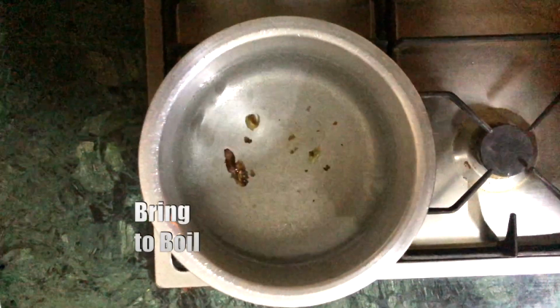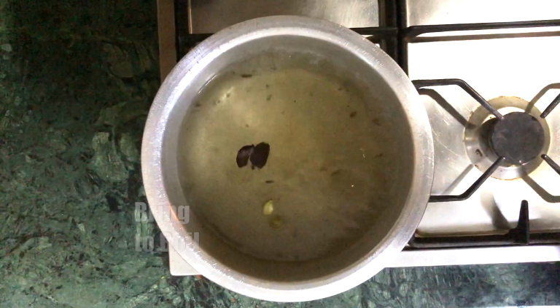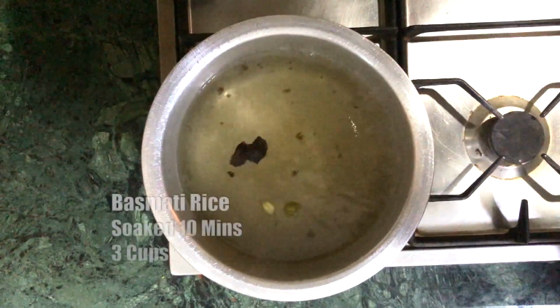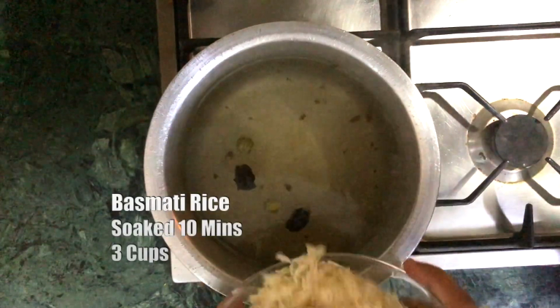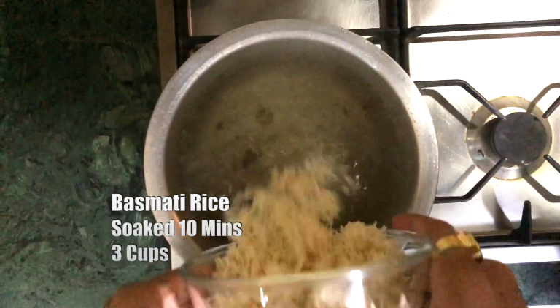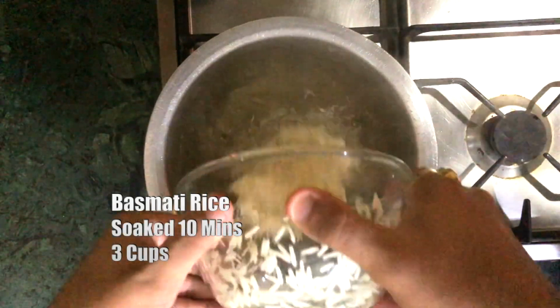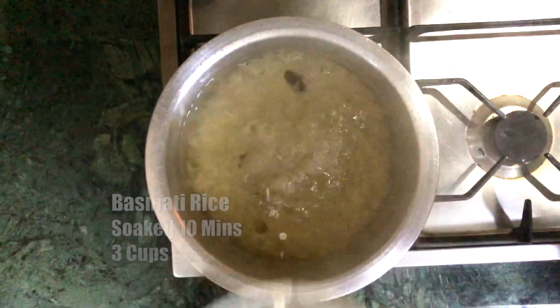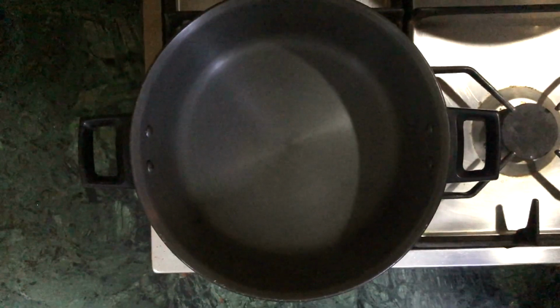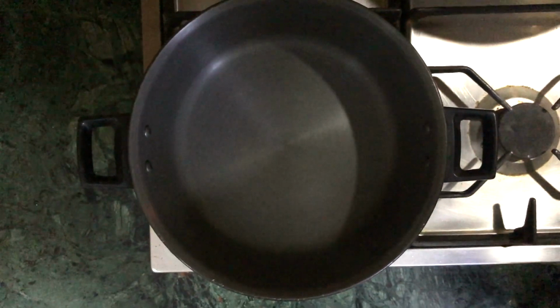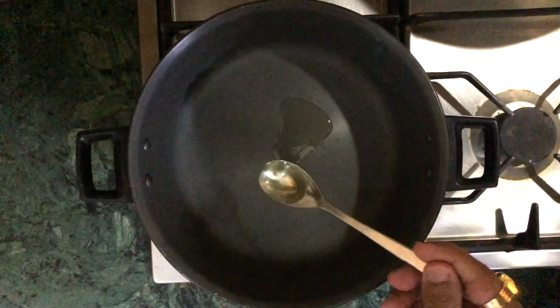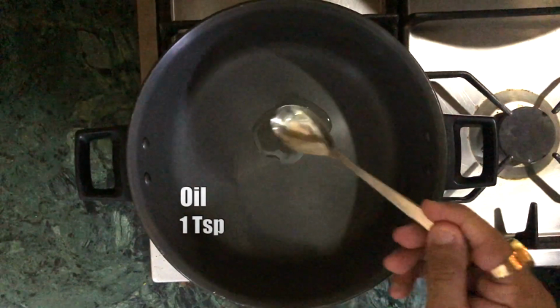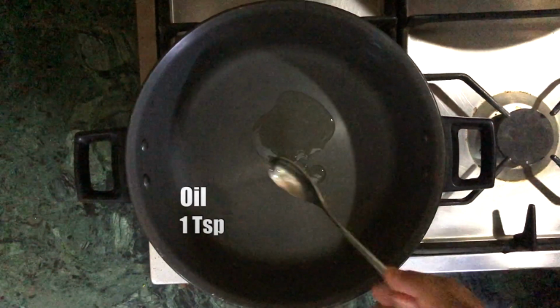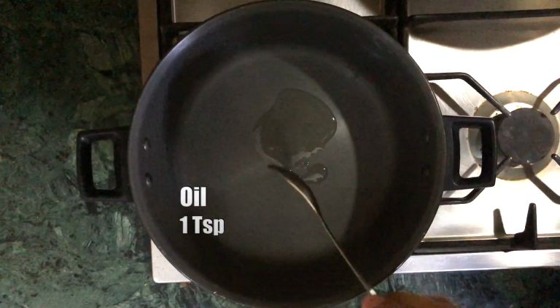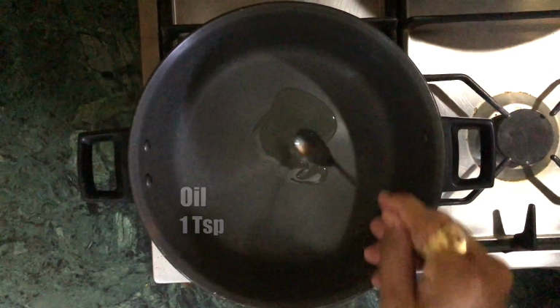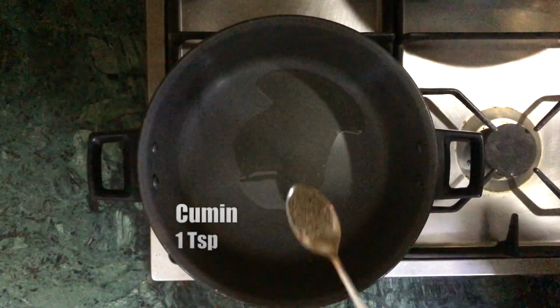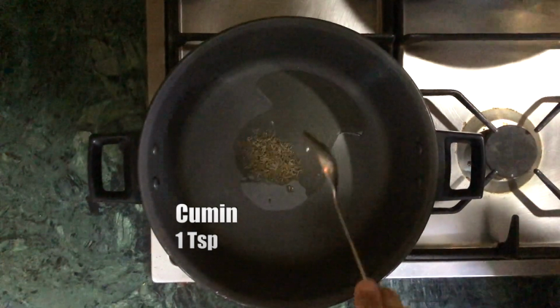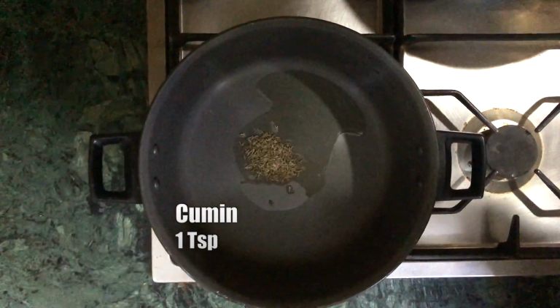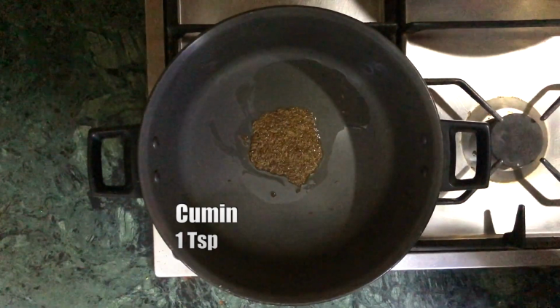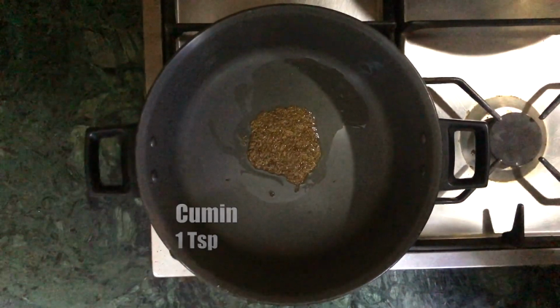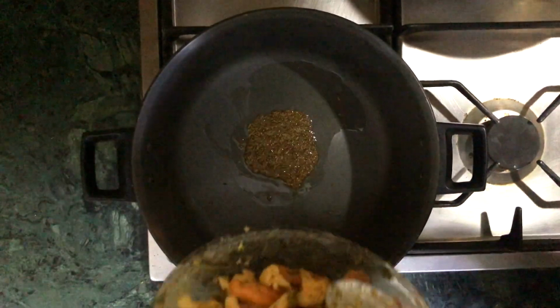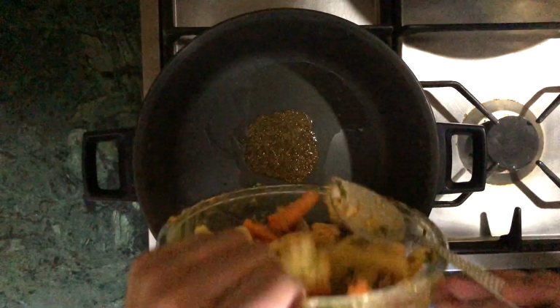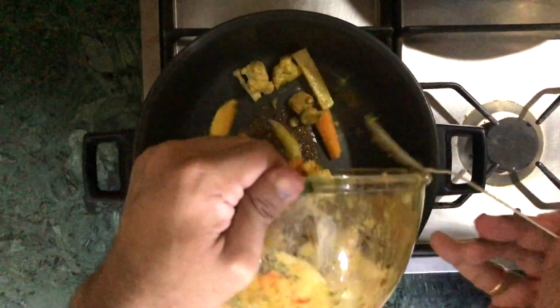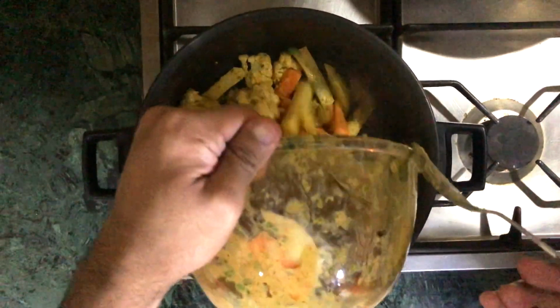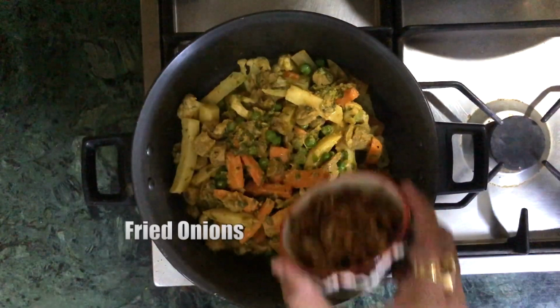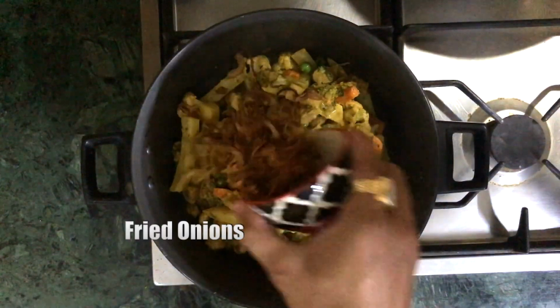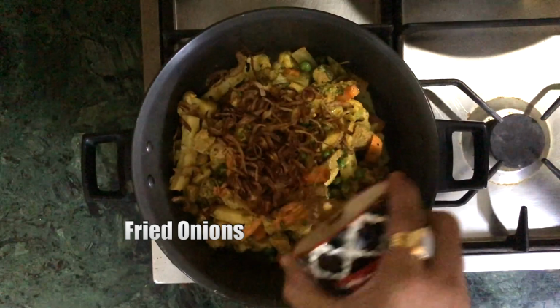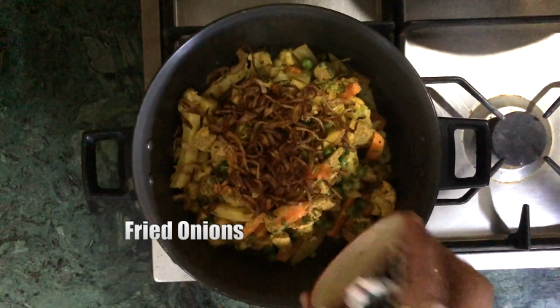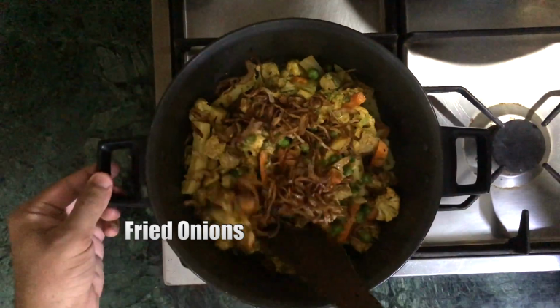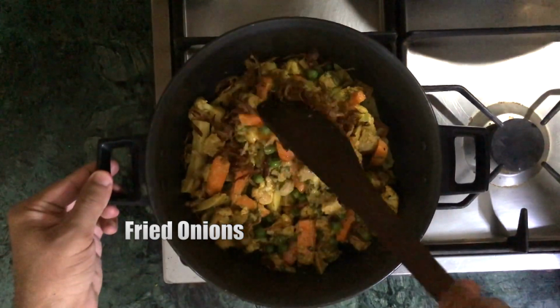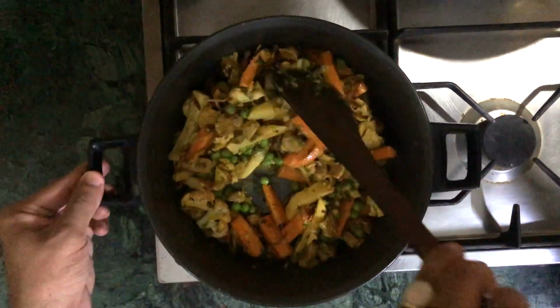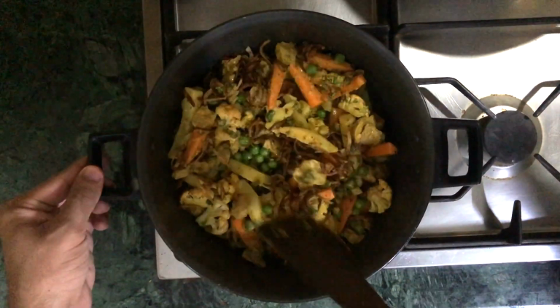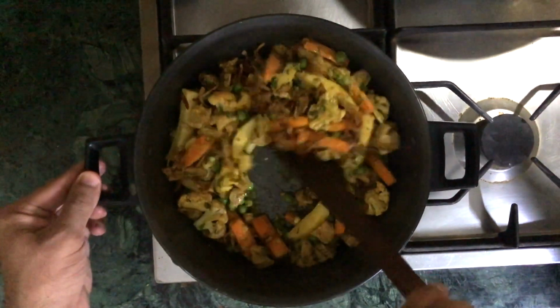In a pan, boil some water with the biryani spice mix and then add rice when it comes to a rolling boil. In another dish, take some oil, add the cumin seeds, and then add the marinated vegetables.